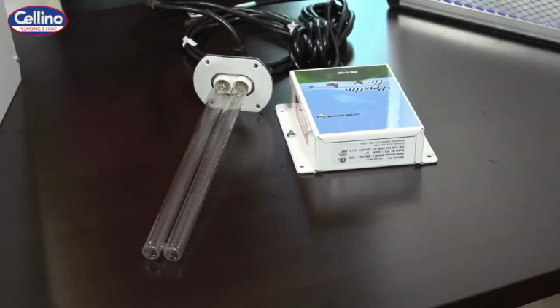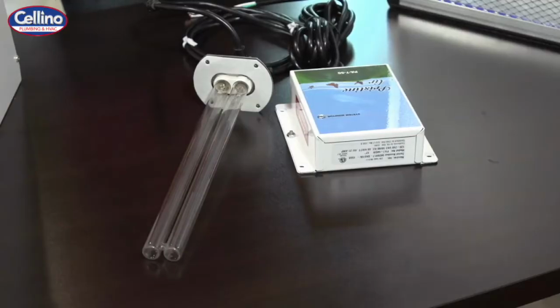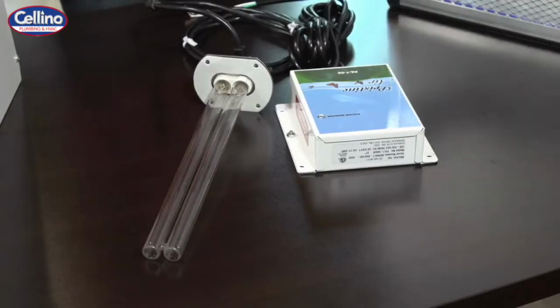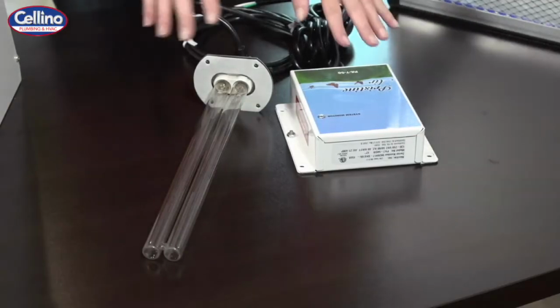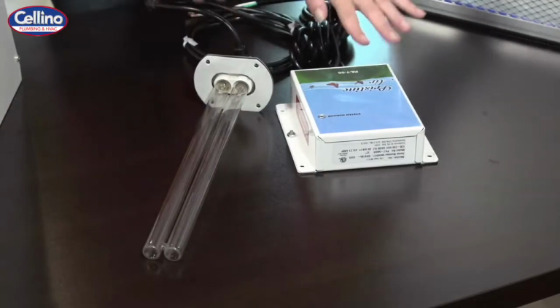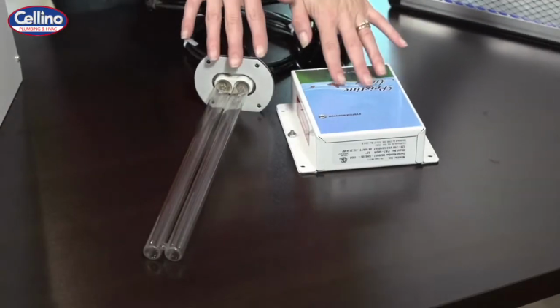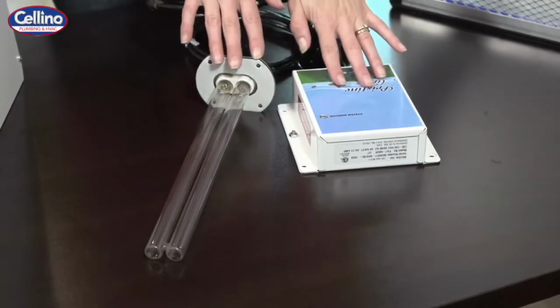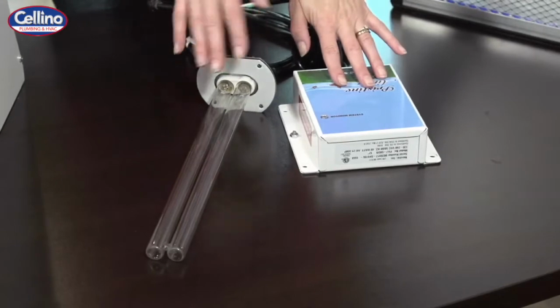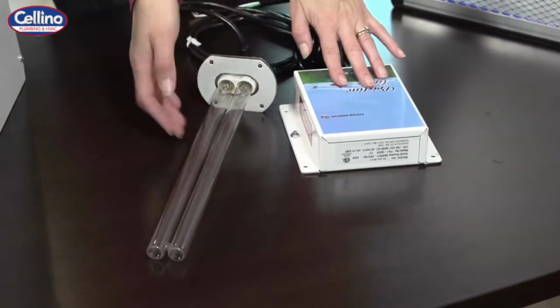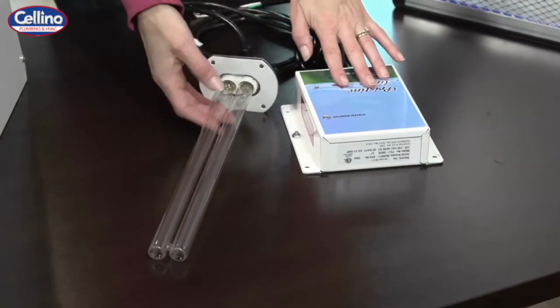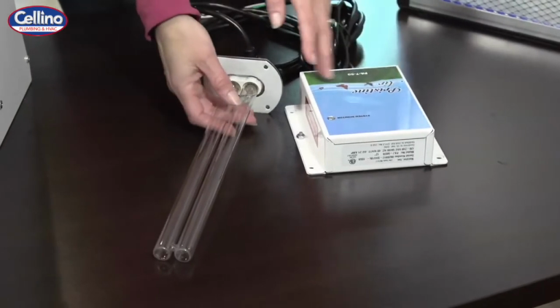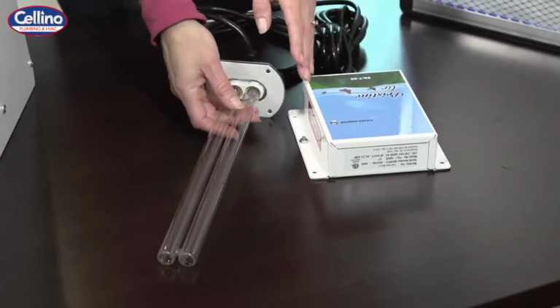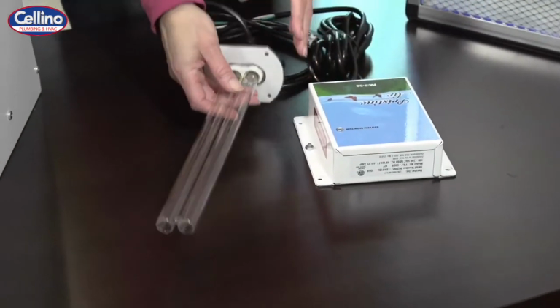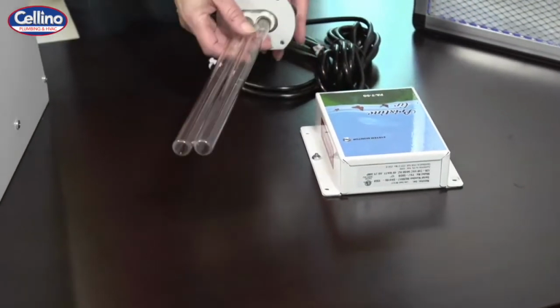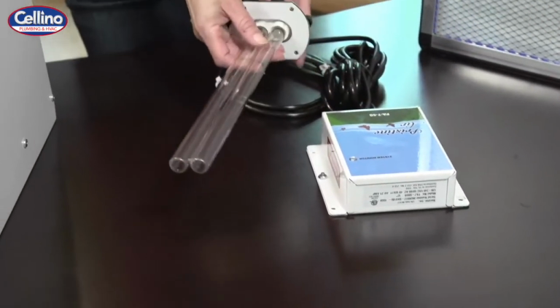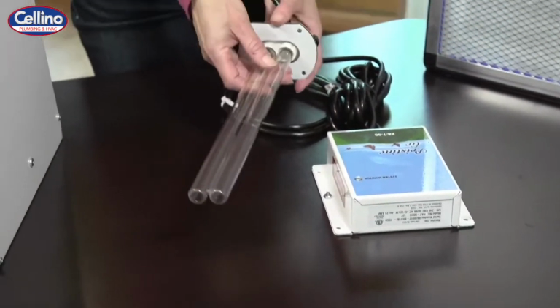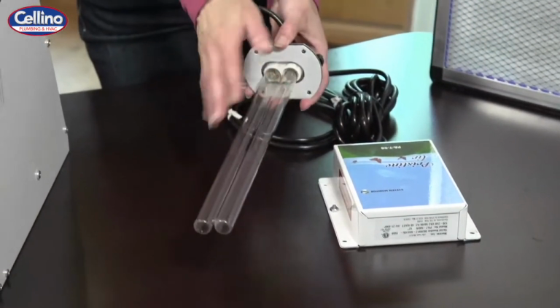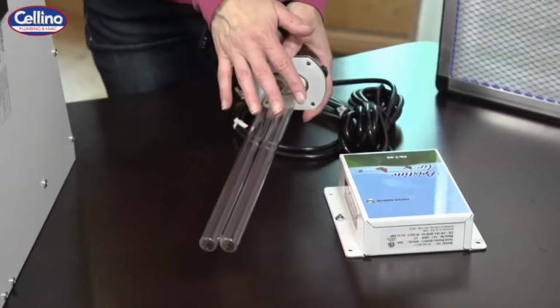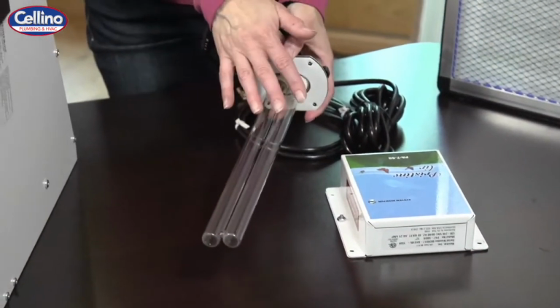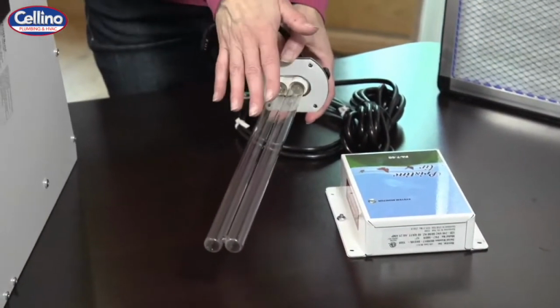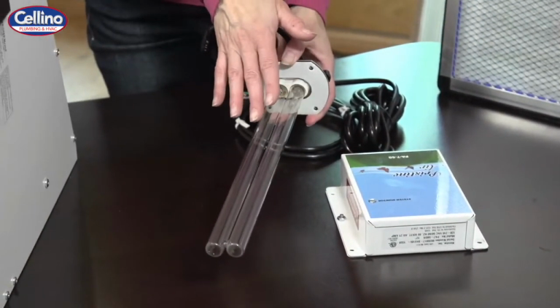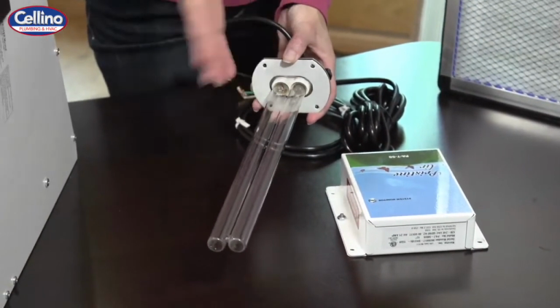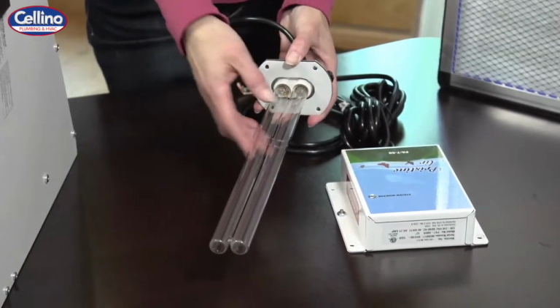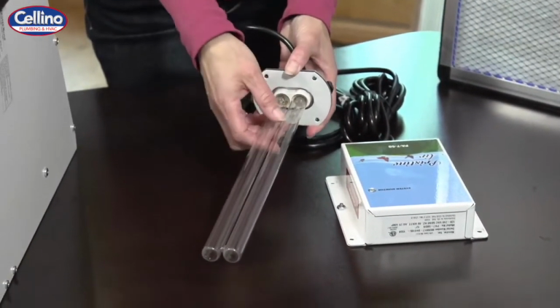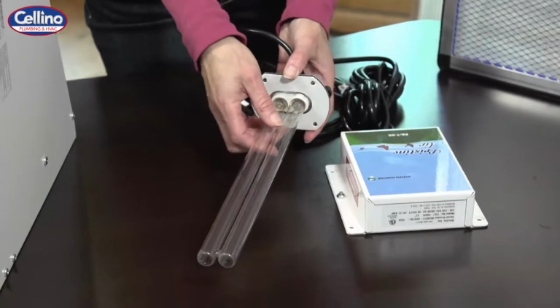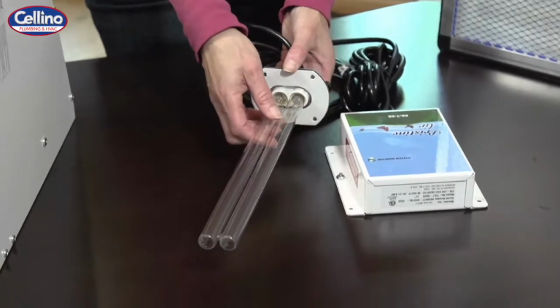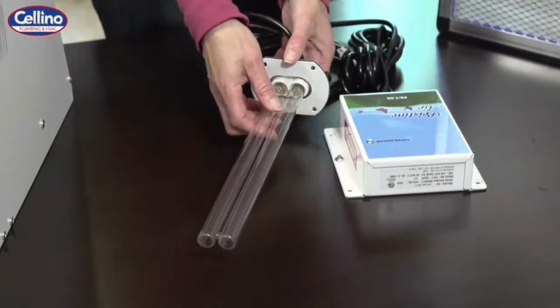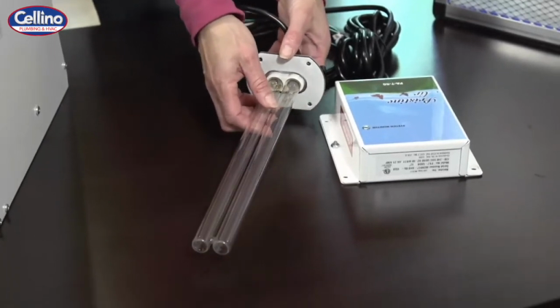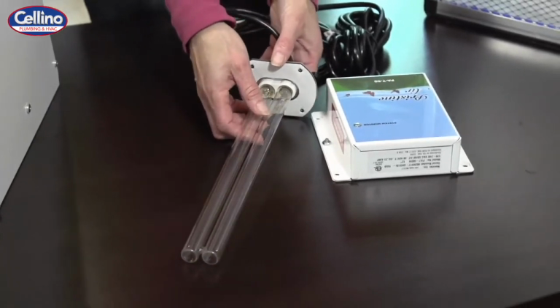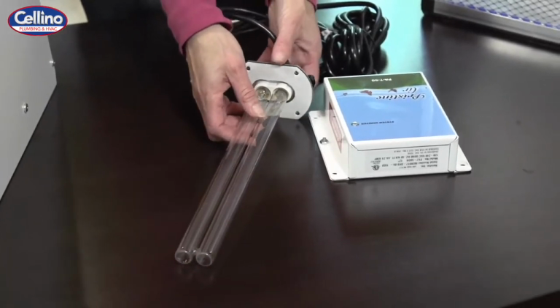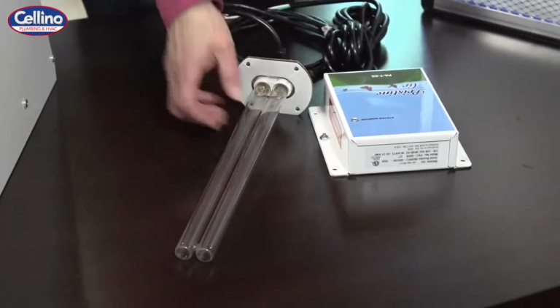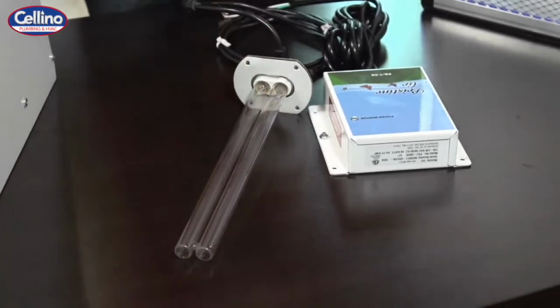Next, ultraviolet or UVC lamps slow the growth of mold and destroy harmful bacteria and viruses like the flu that are in the air and on surfaces.